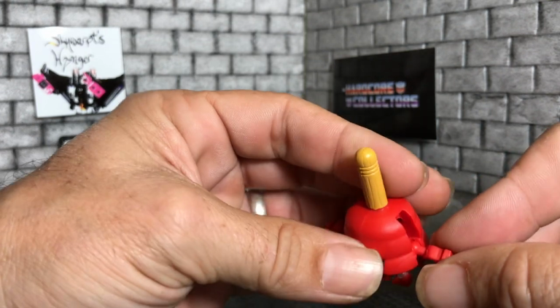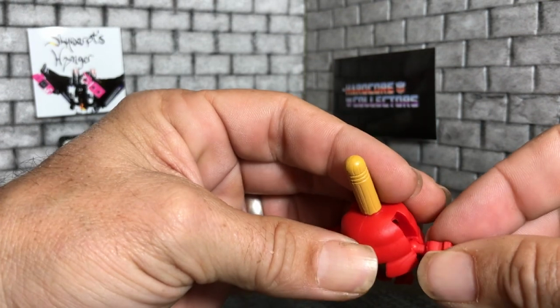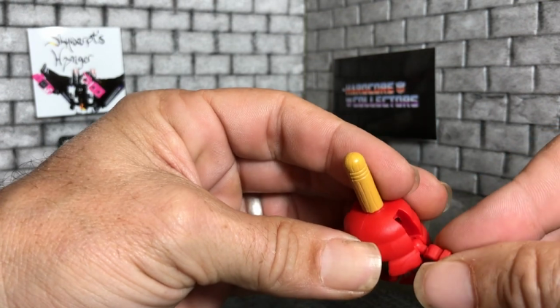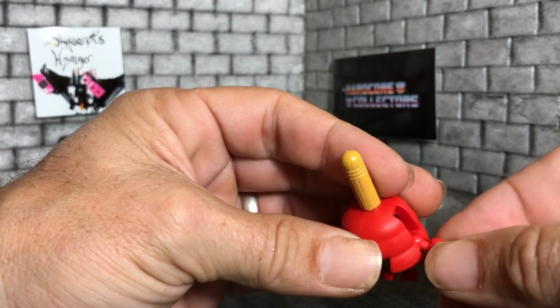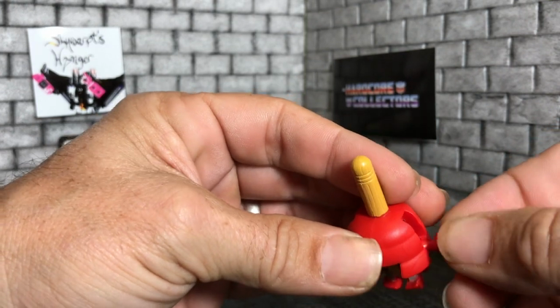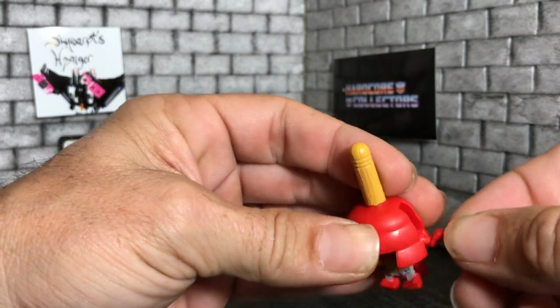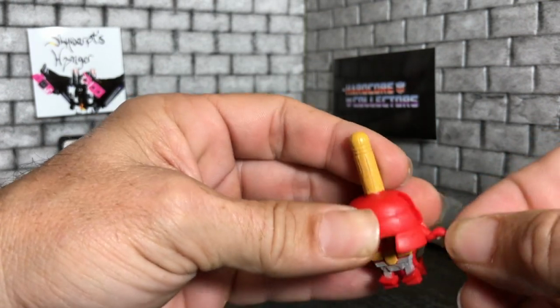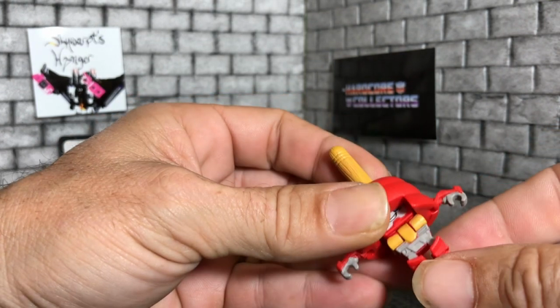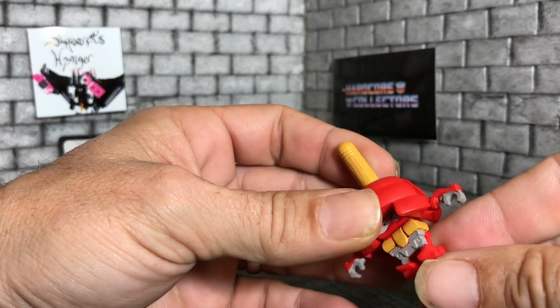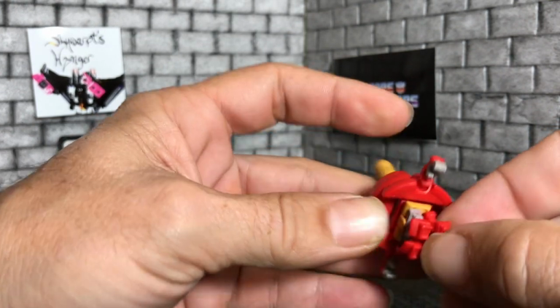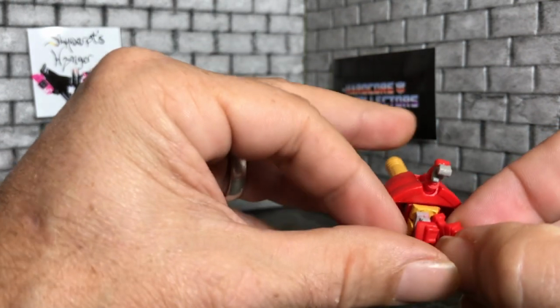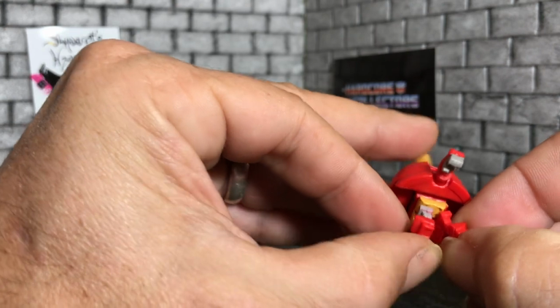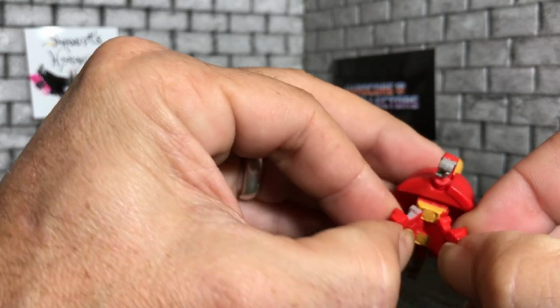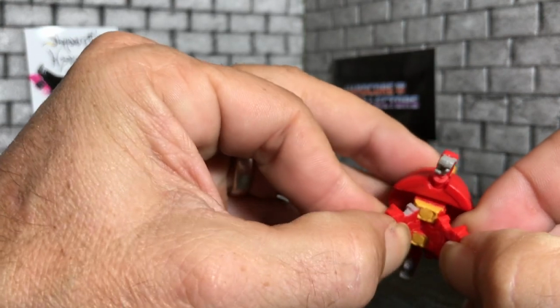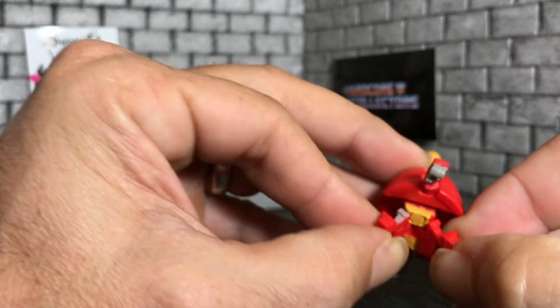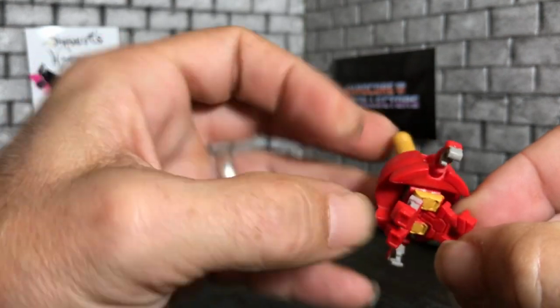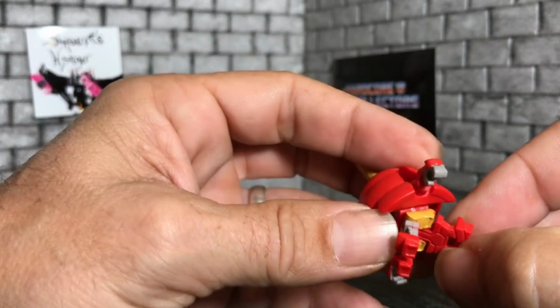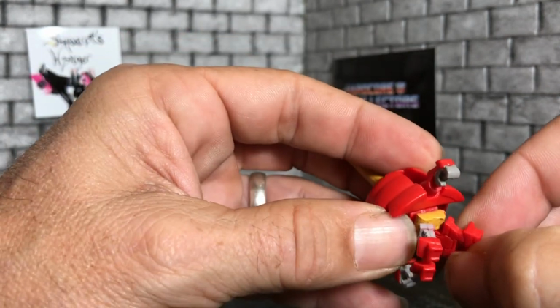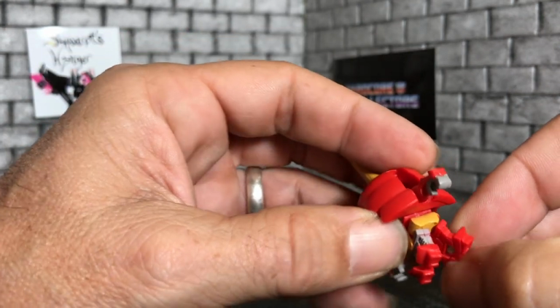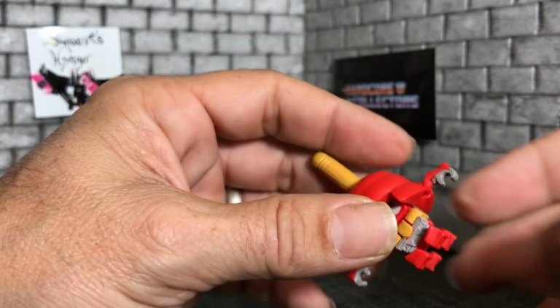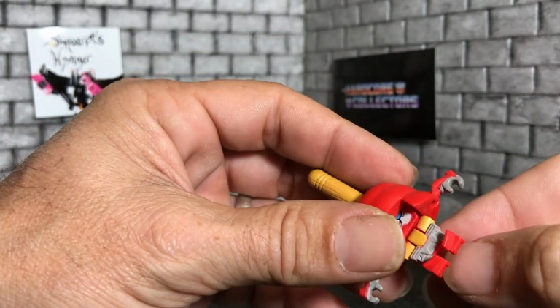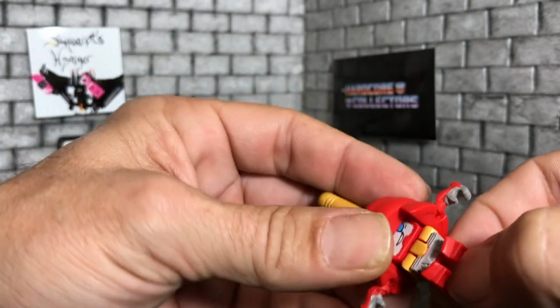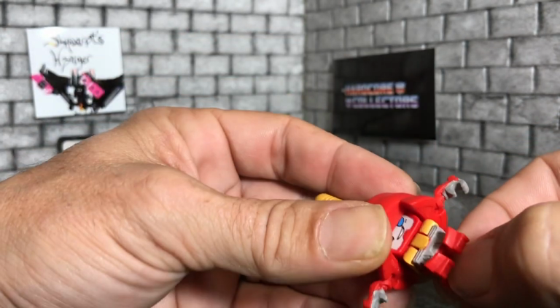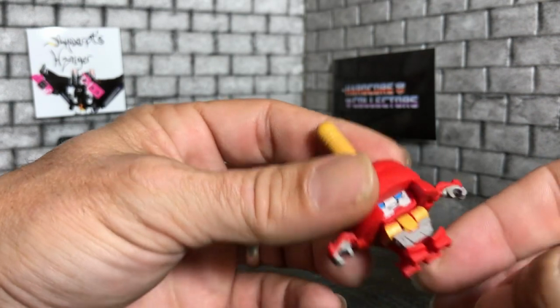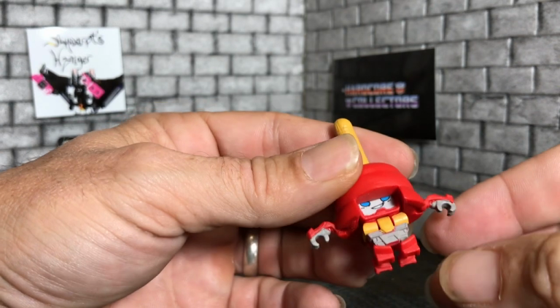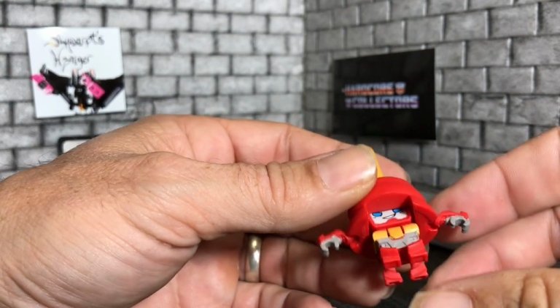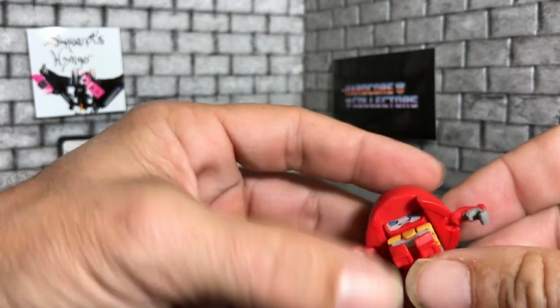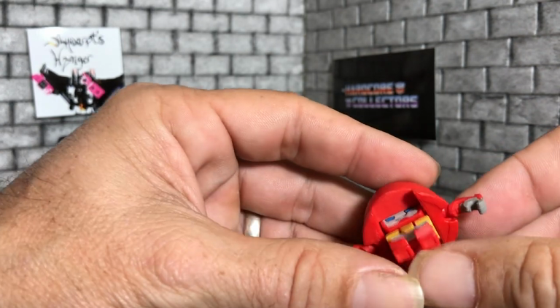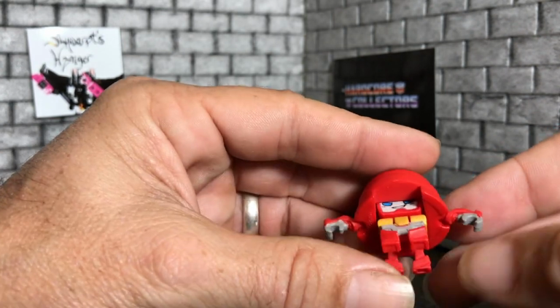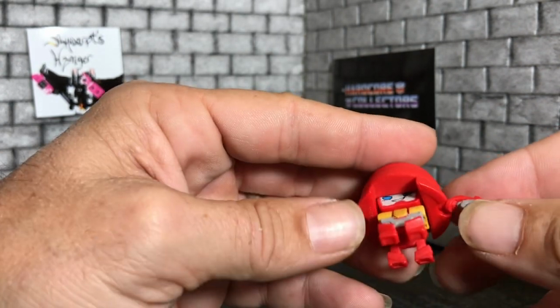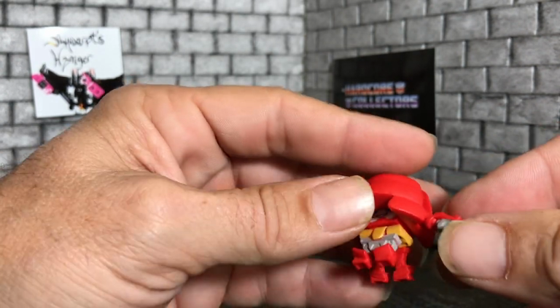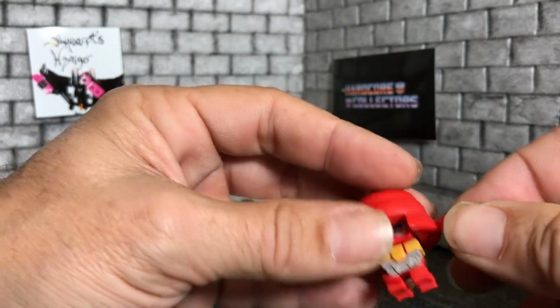His arms are ball-jointed and you do get a little bit of movement there. His legs have a kind of weird articulation thing going on — you can give him four legs if you want. Pretty cool little figure.